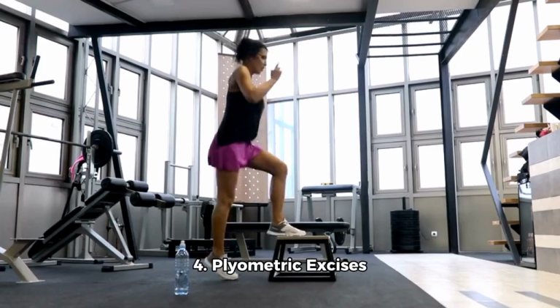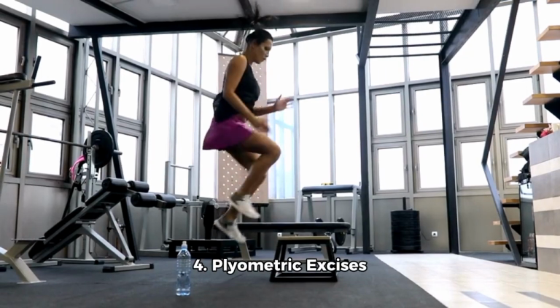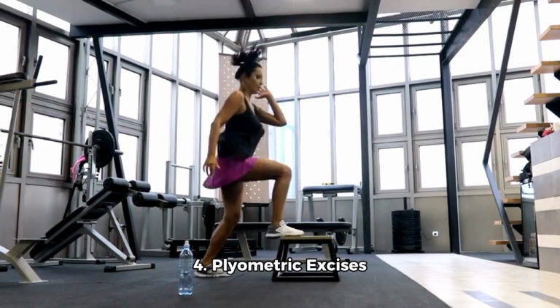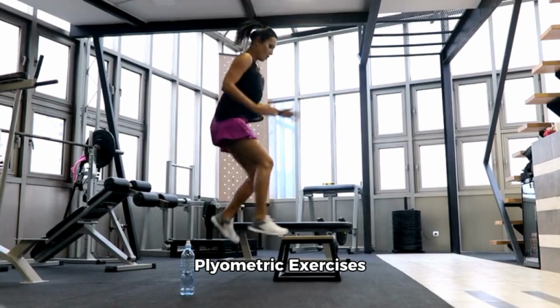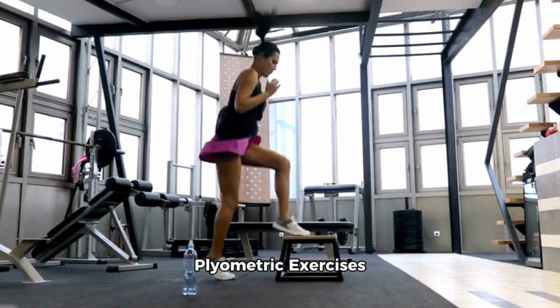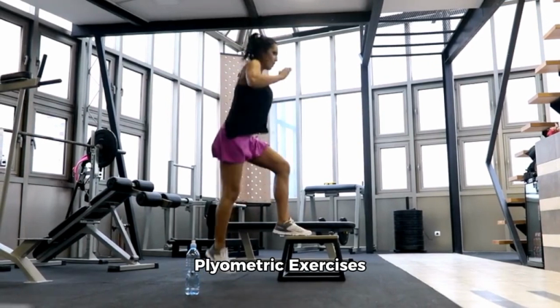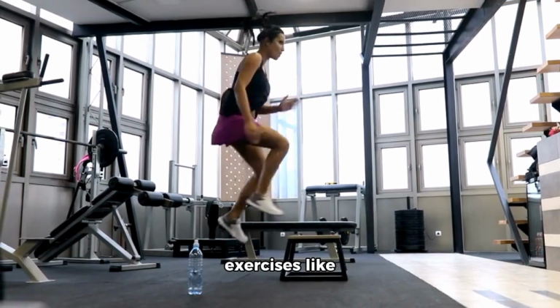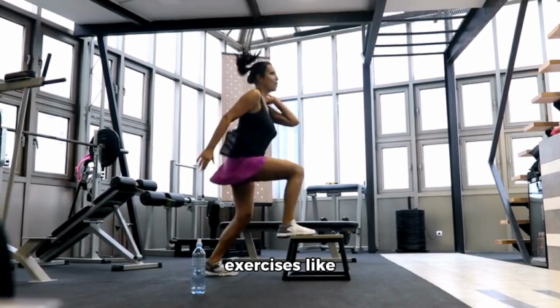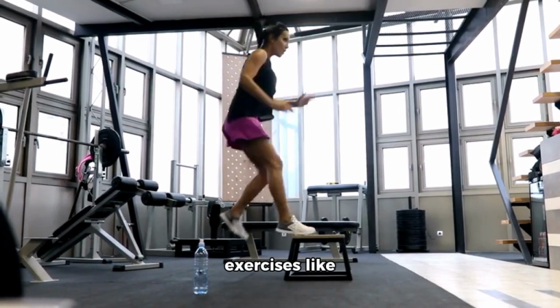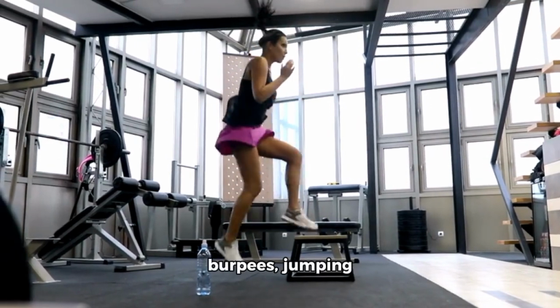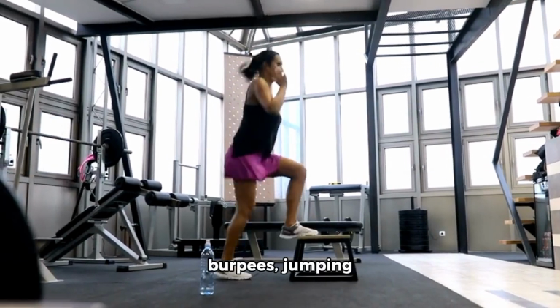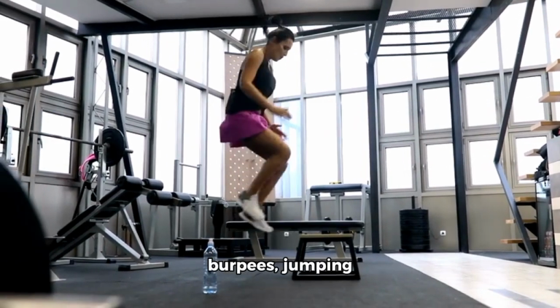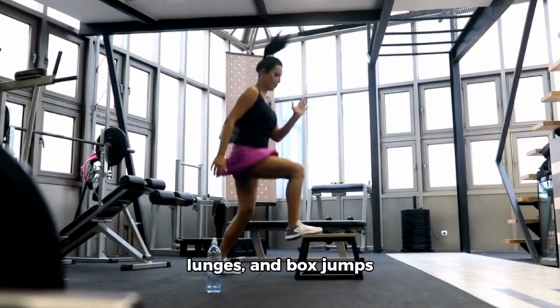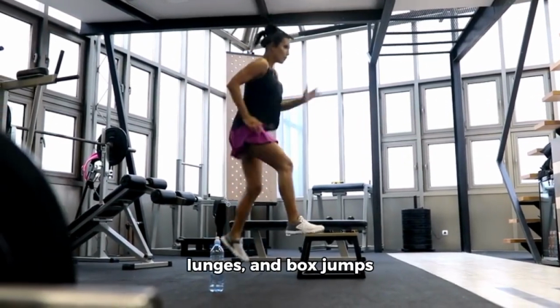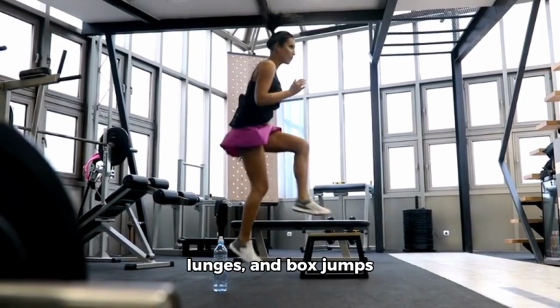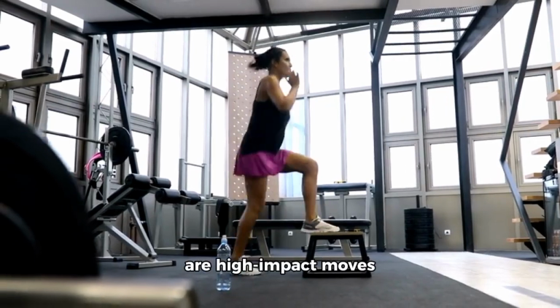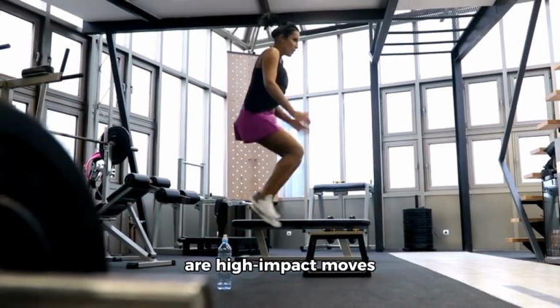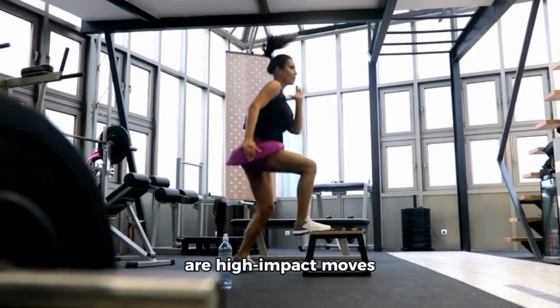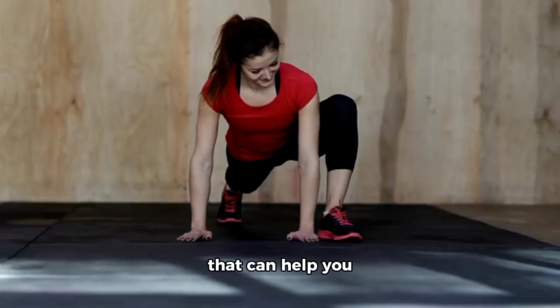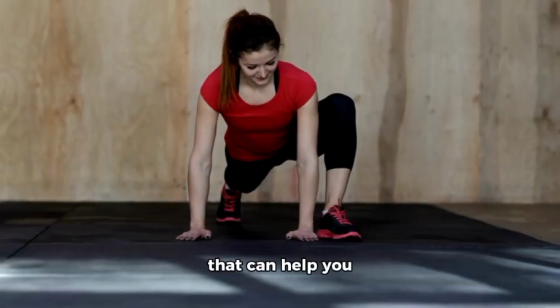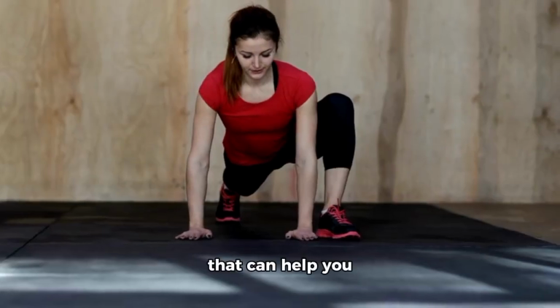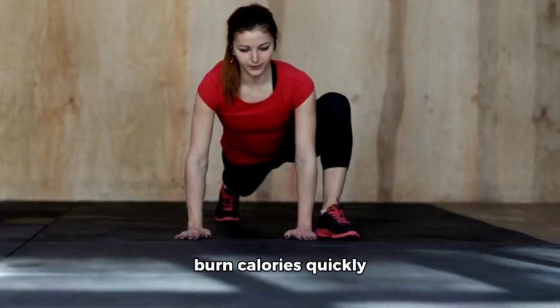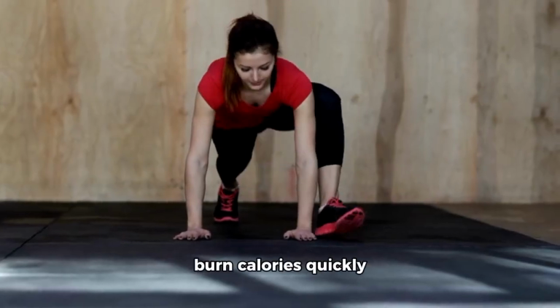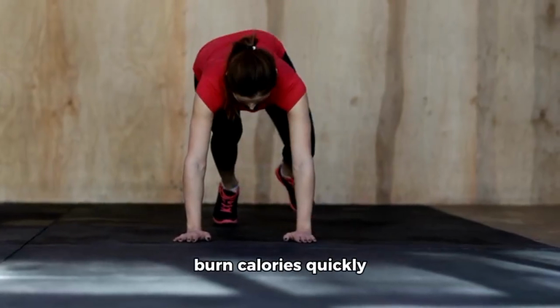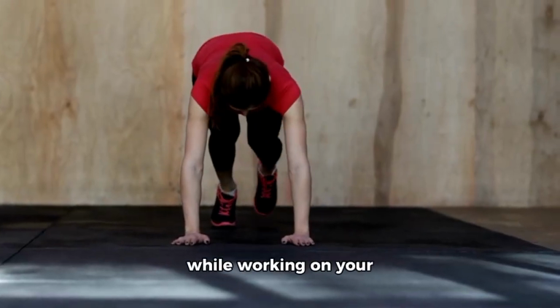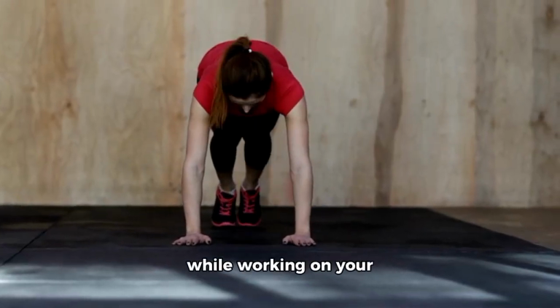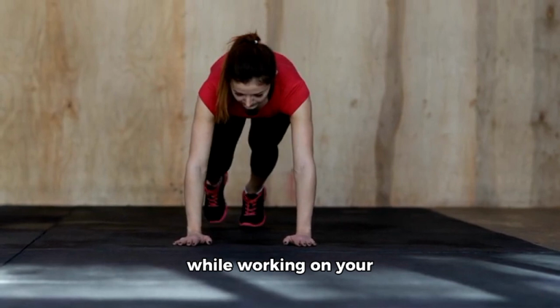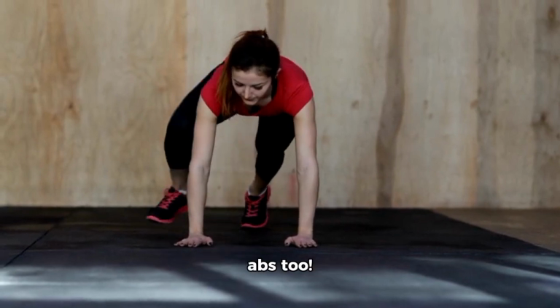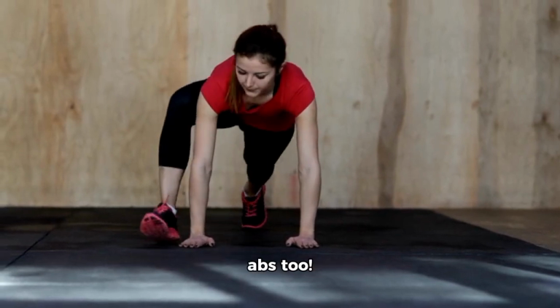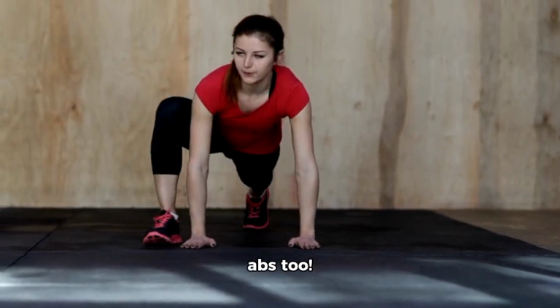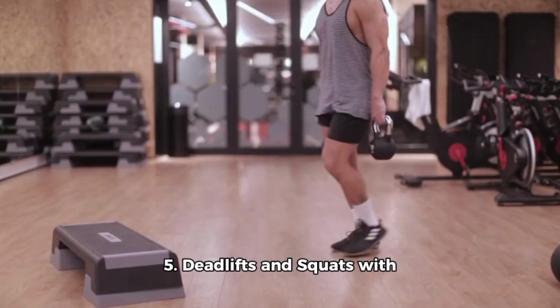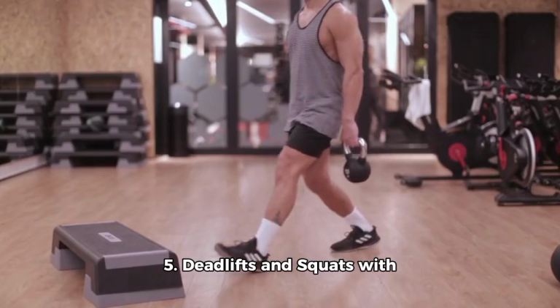4. Plyometric Exercises. Plyometric exercises like burpees, jumping lunges, and box jumps are high-impact moves that can help you burn calories quickly while working on your abs.